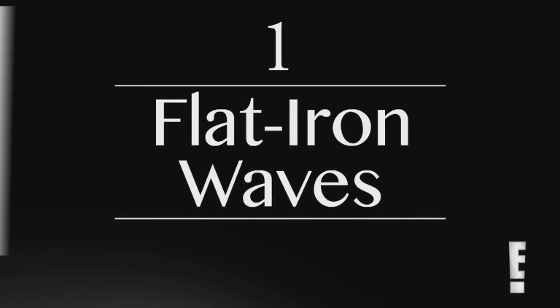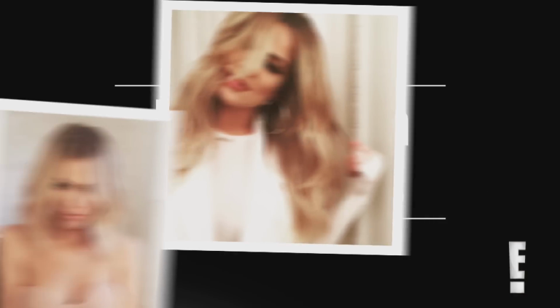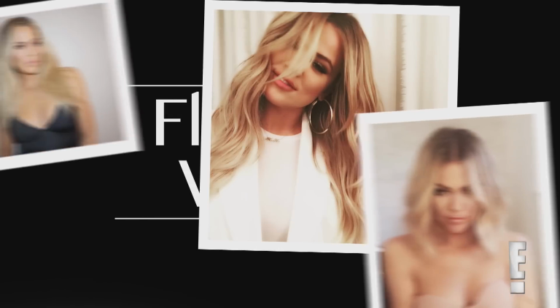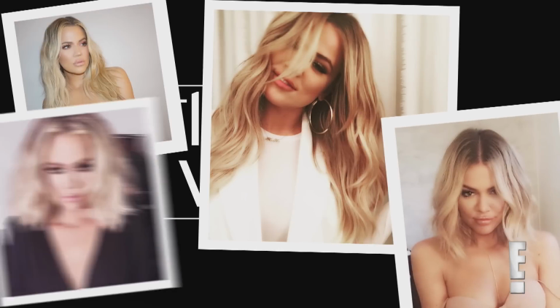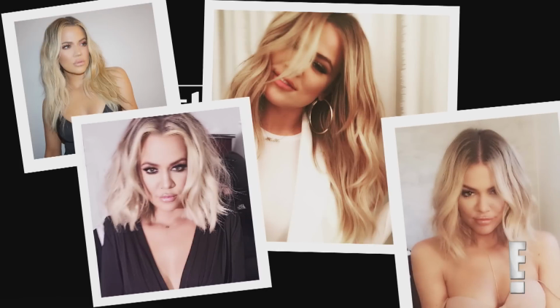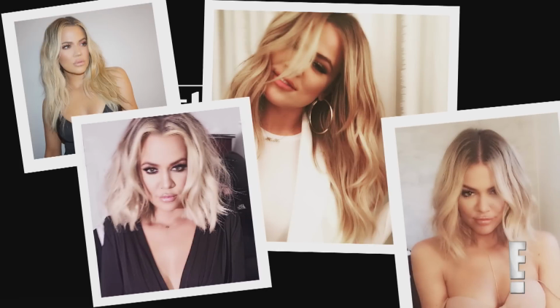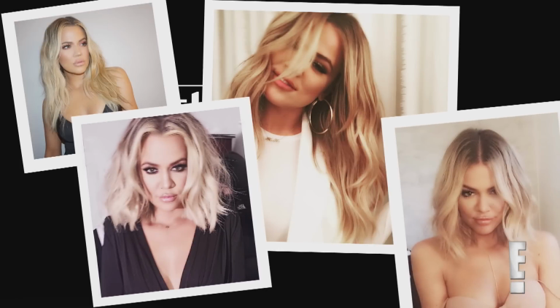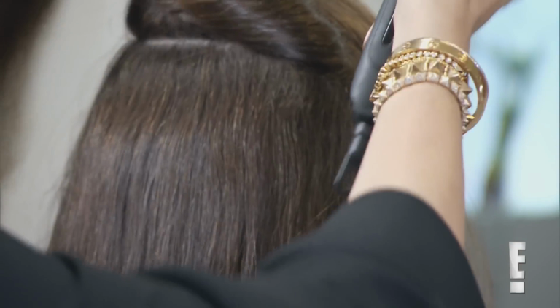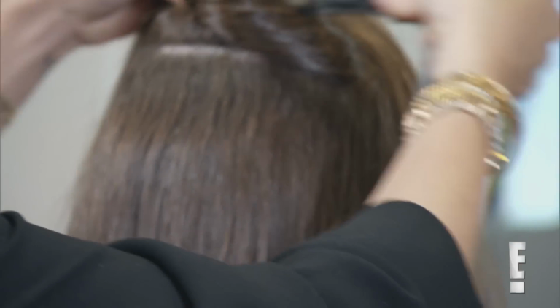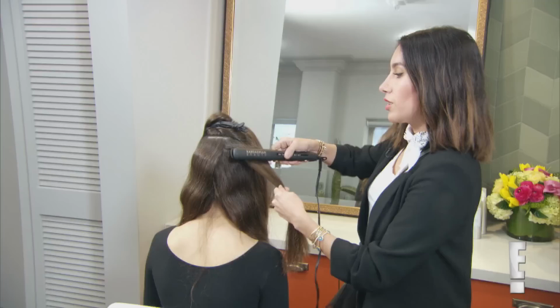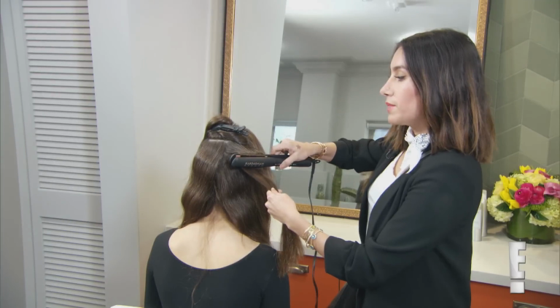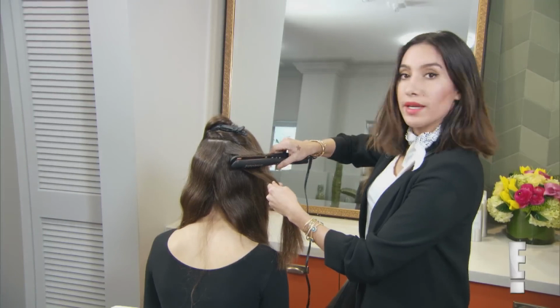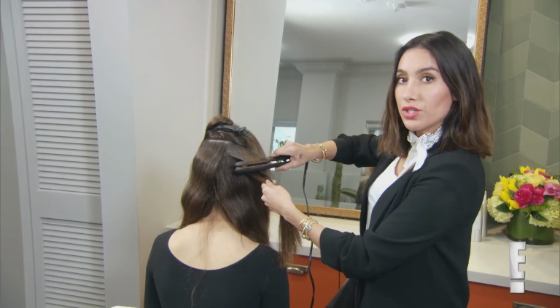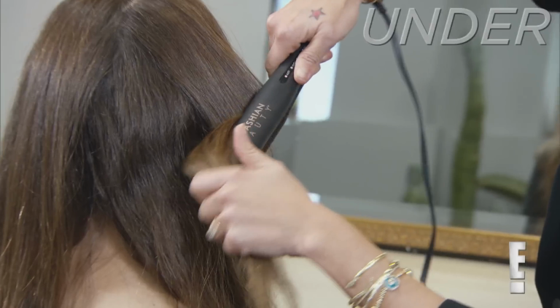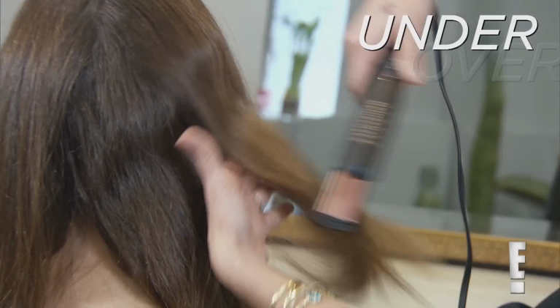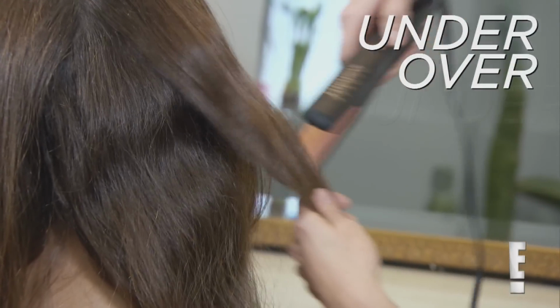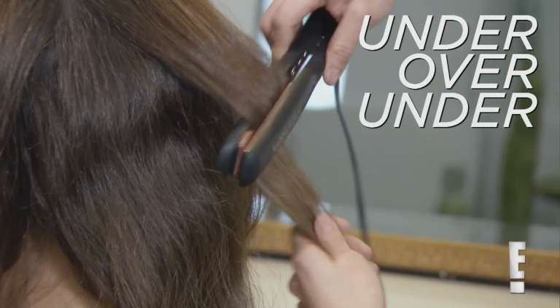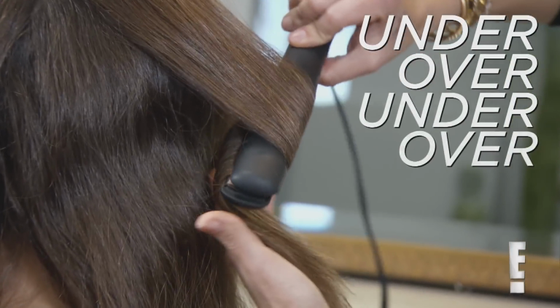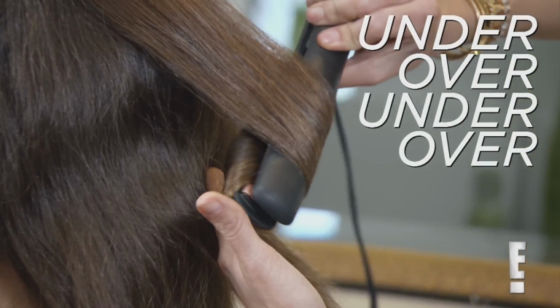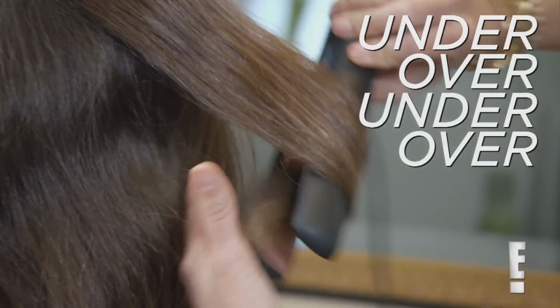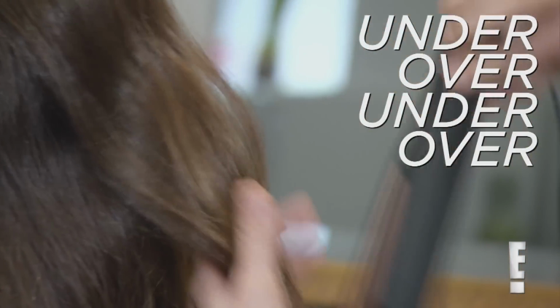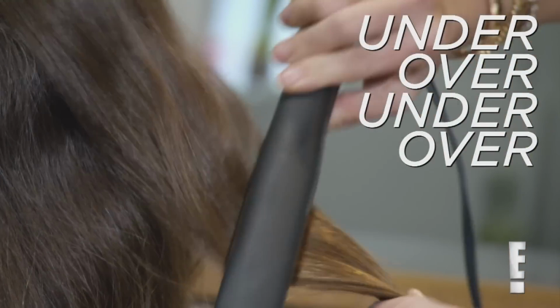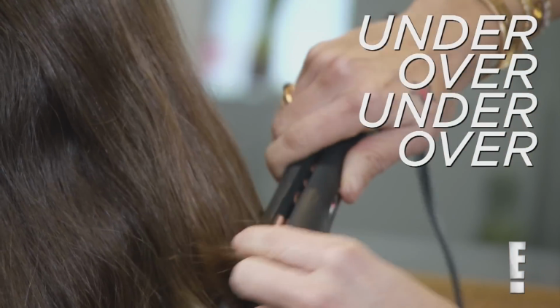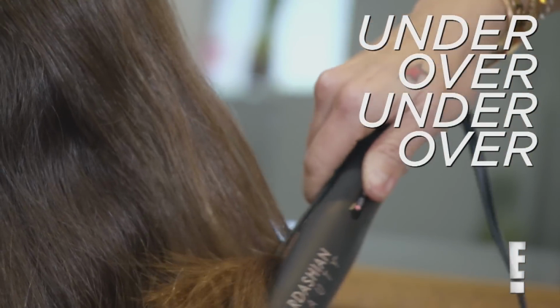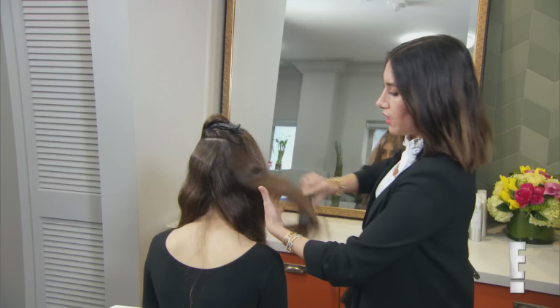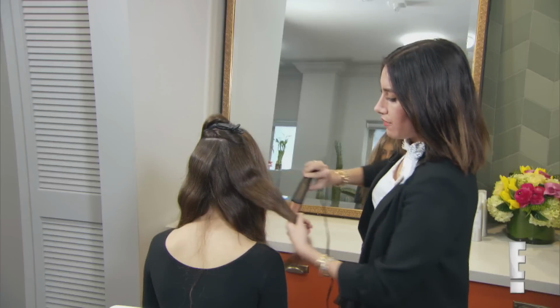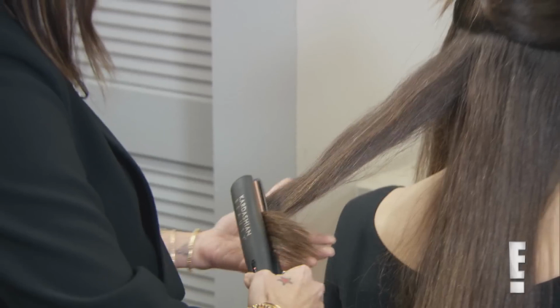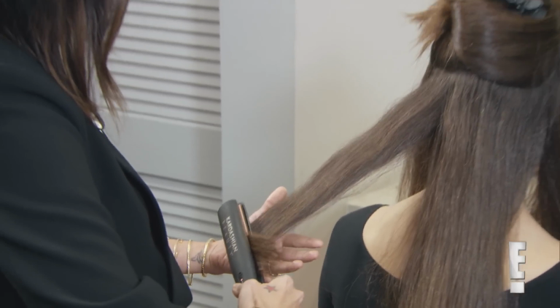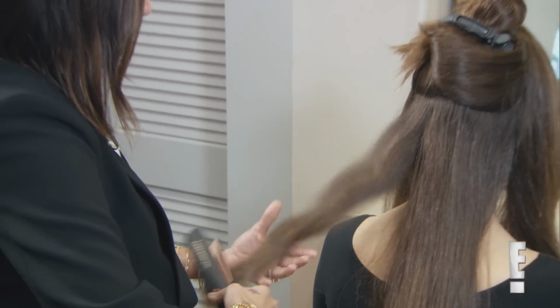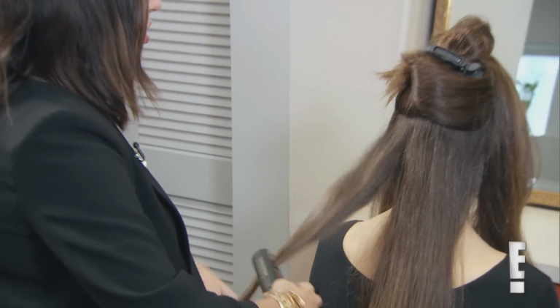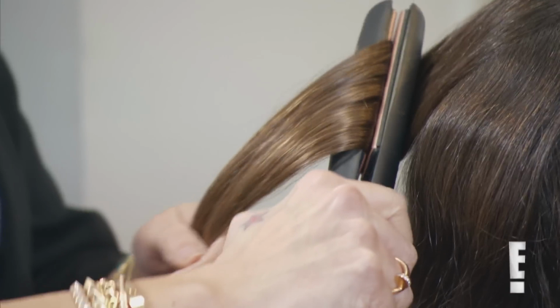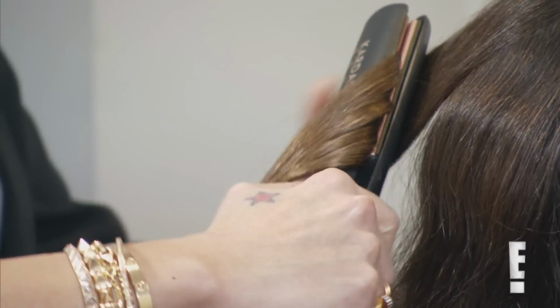The first look I'm going to show you is some effortless flat iron bends. You want to make sure that you're always bending under at the root, then an inch down you're going to come up and then come down and go all the way down the hair shaft. This is going to make you look like you didn't try too hard.